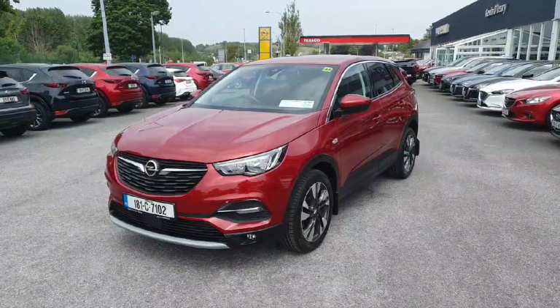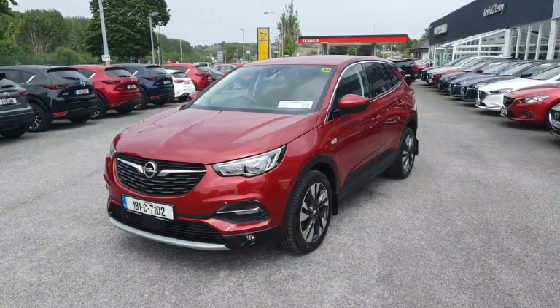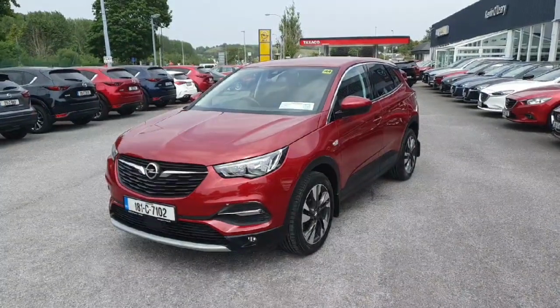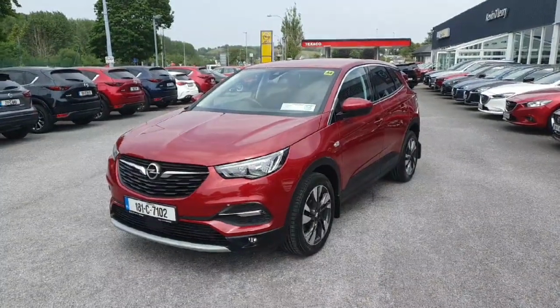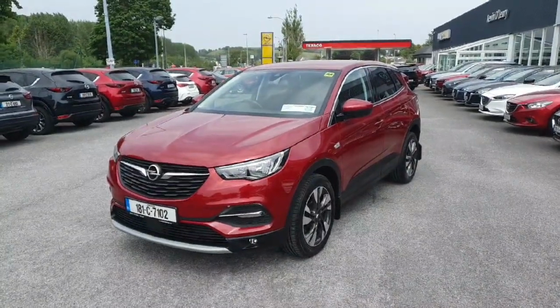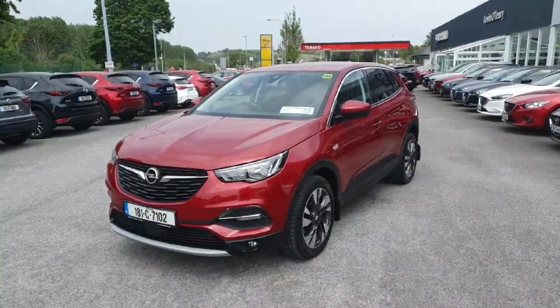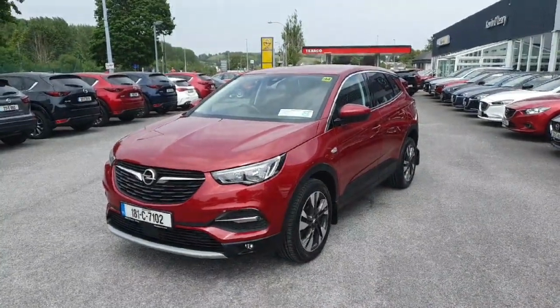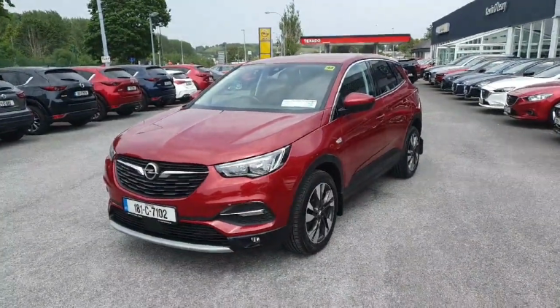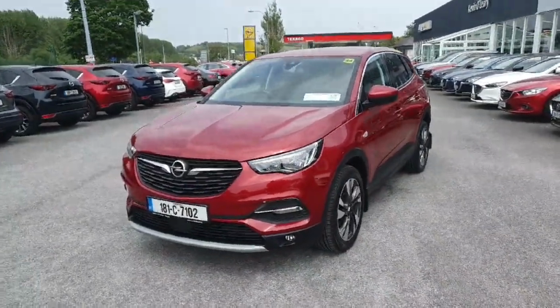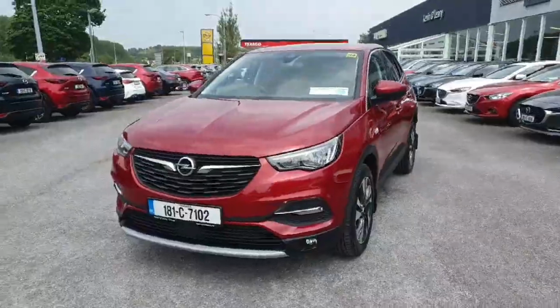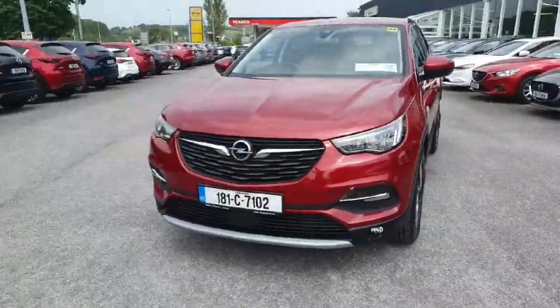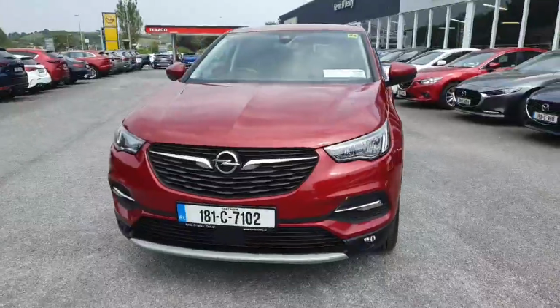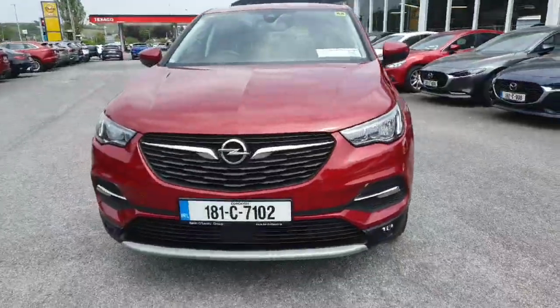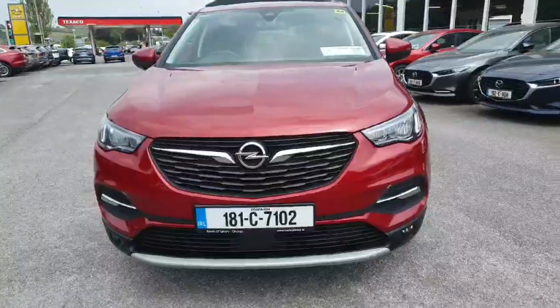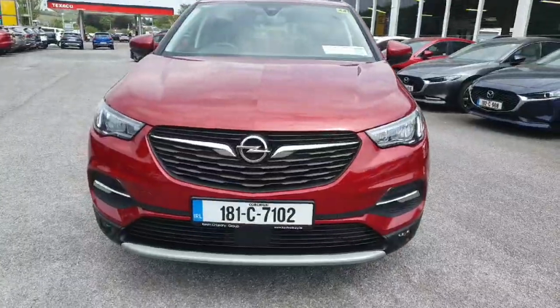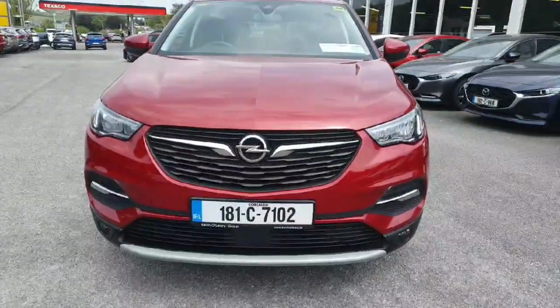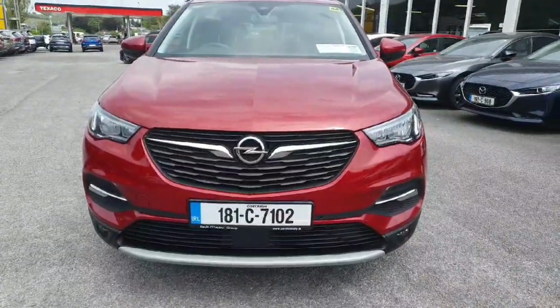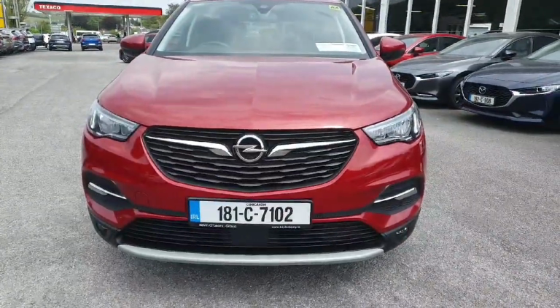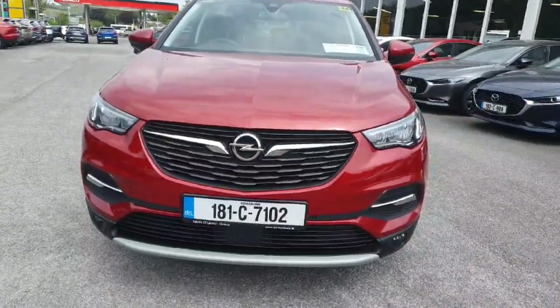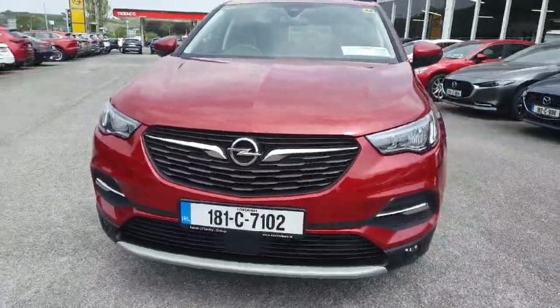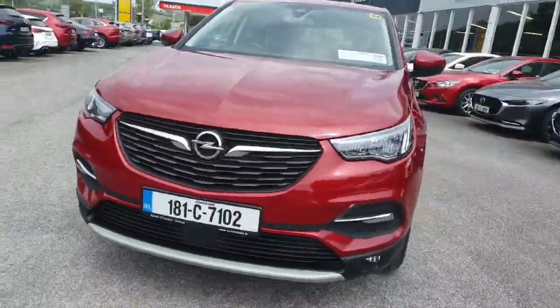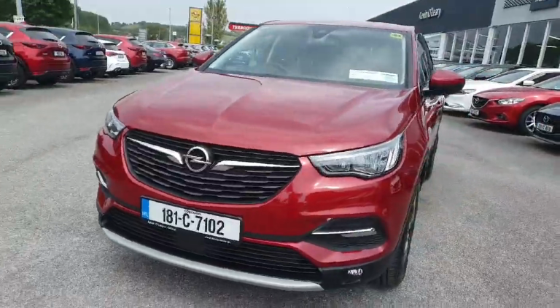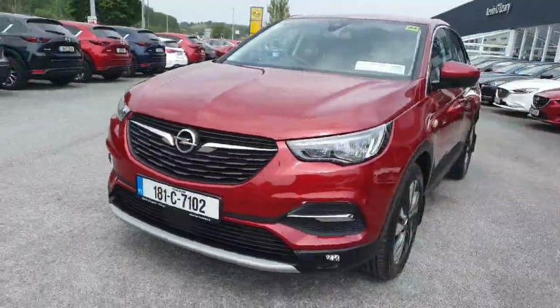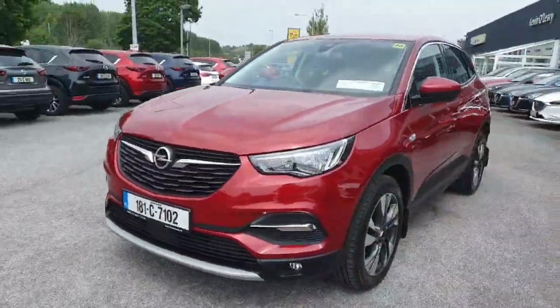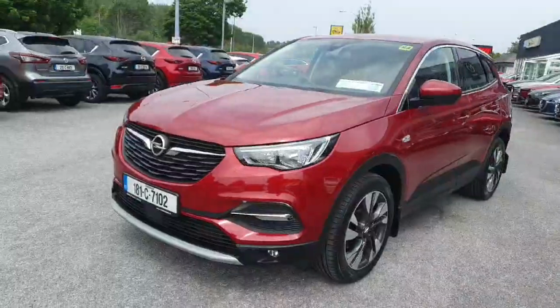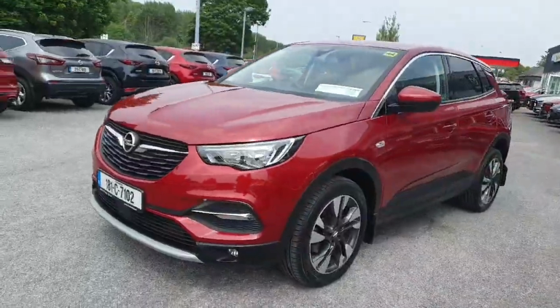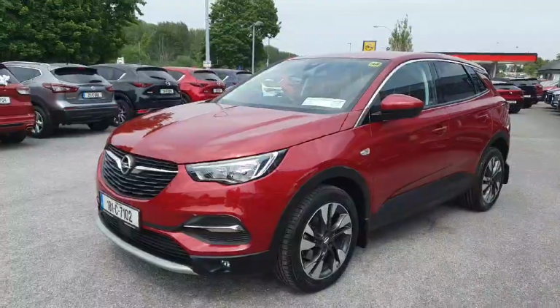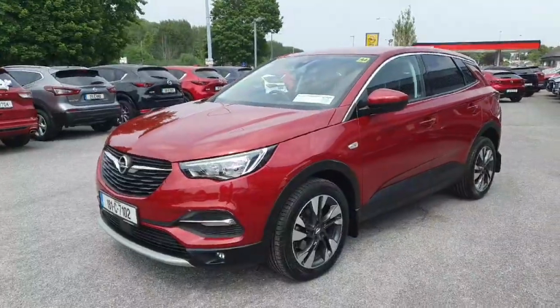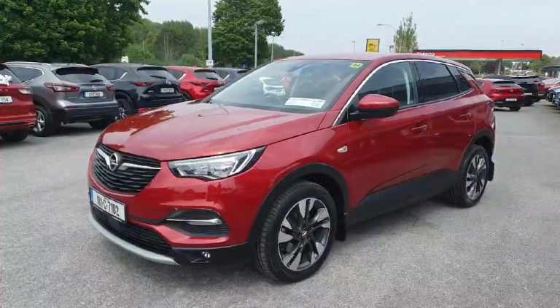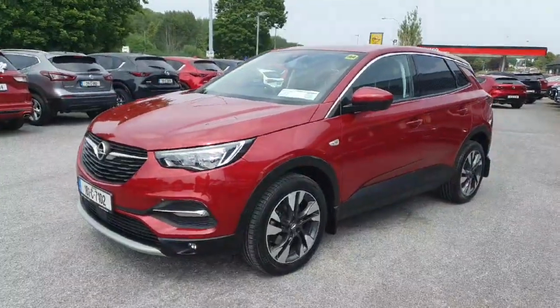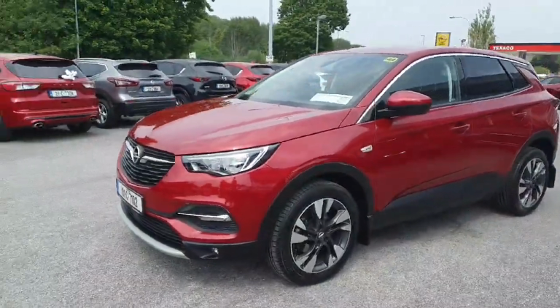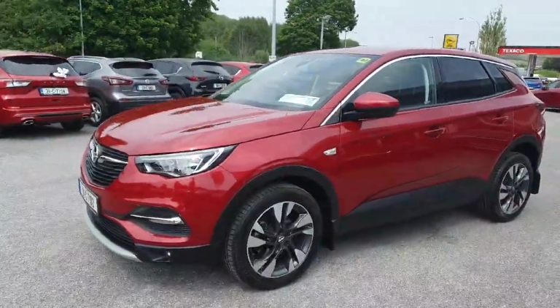Here we have a 181 Opel Grandland SRI diesel. Looking at it from the front, you have this lovely chrome grille to the front of the car, there's LED lights, front fog lights, front parking sensors, all colour-coded mouldings. It's absolutely stunning in this red colour, with upgraded alloy wheels.